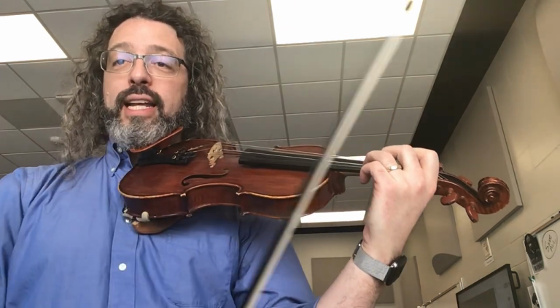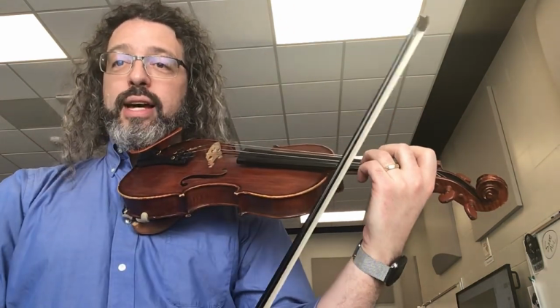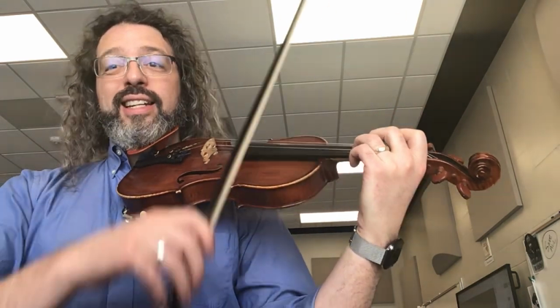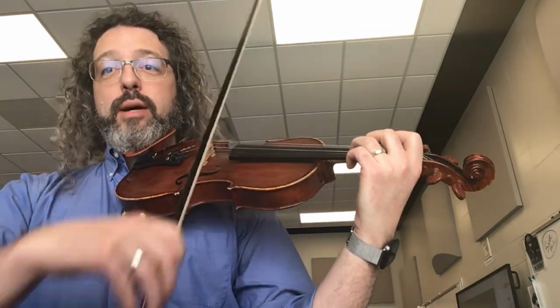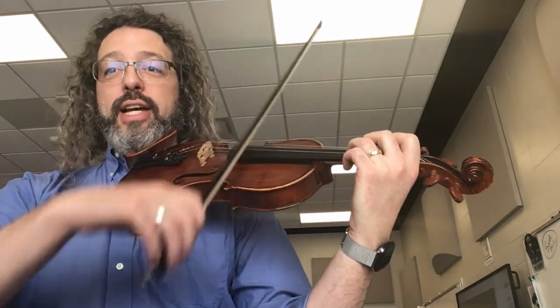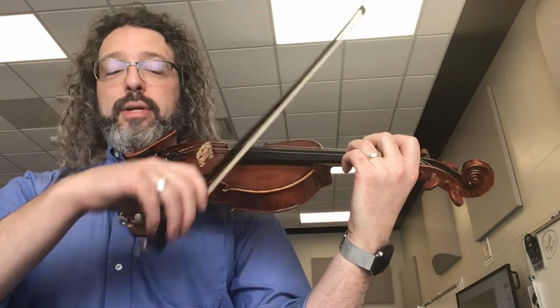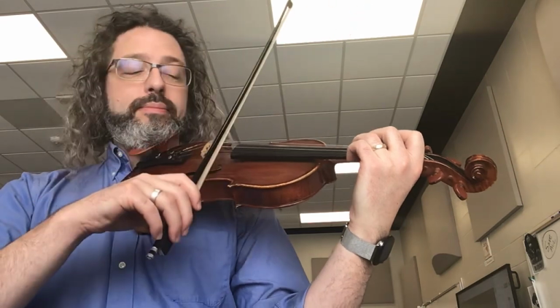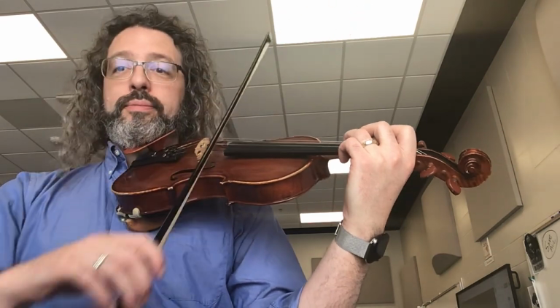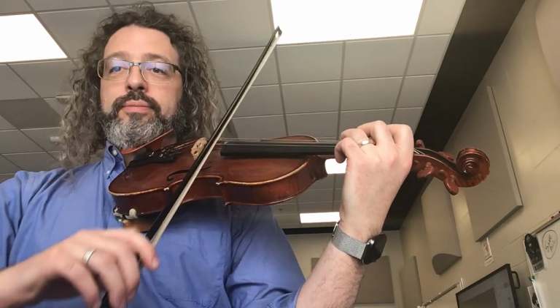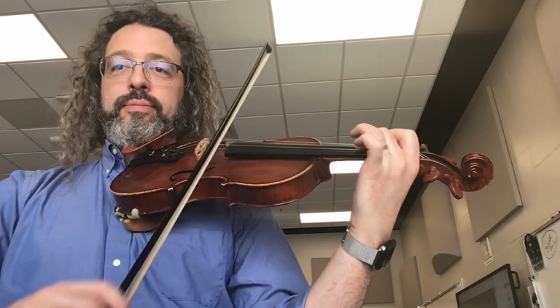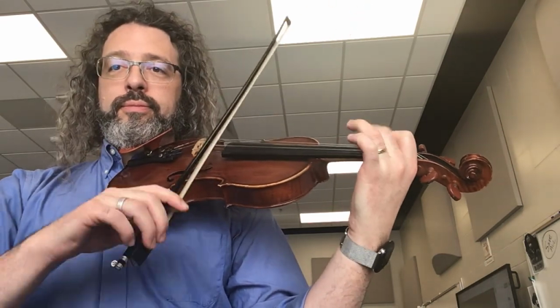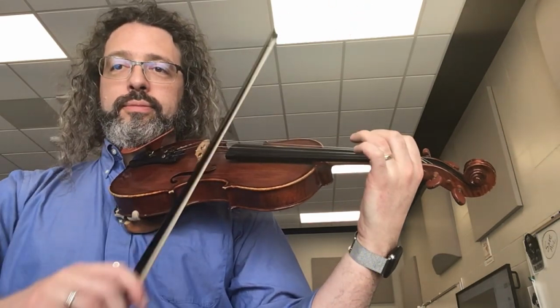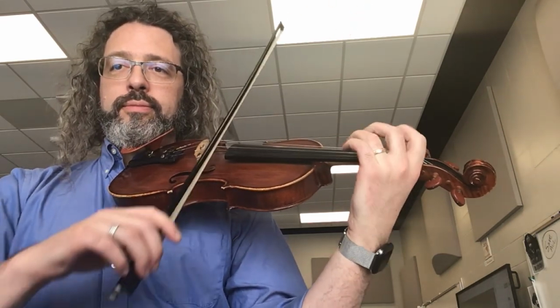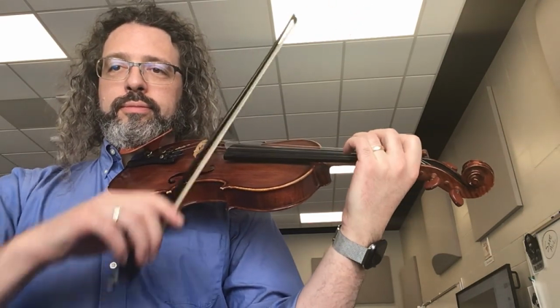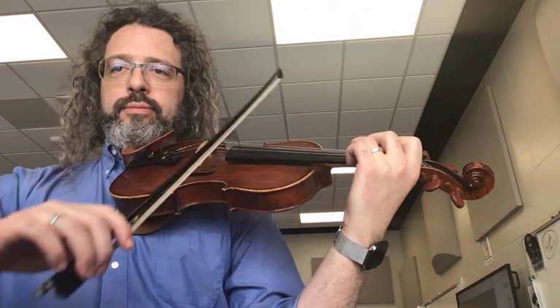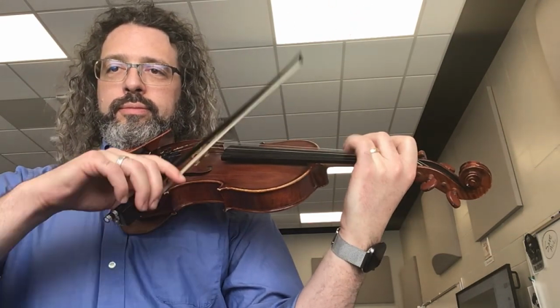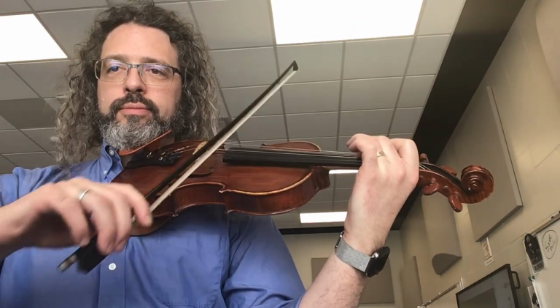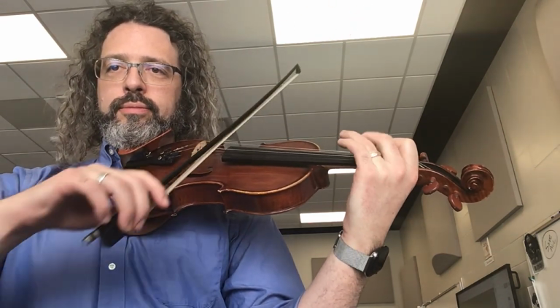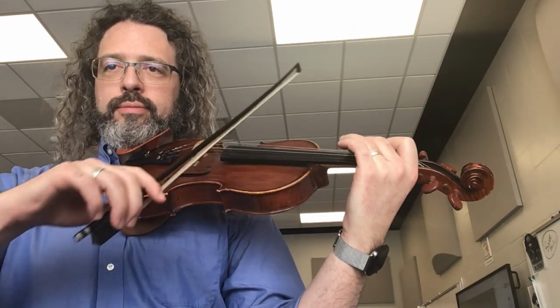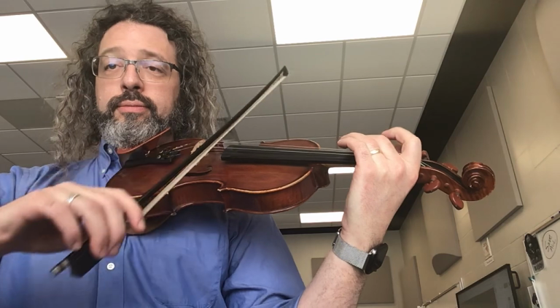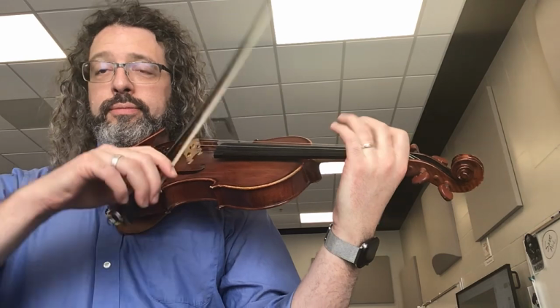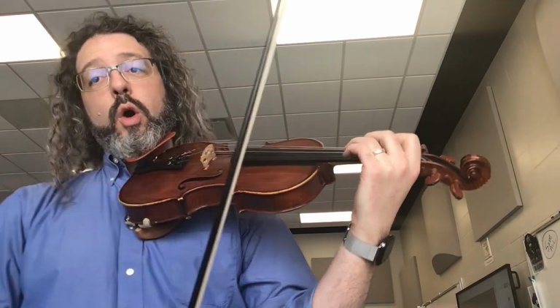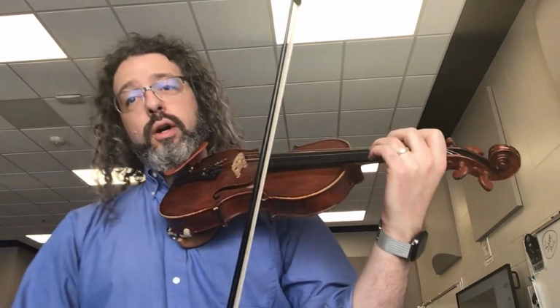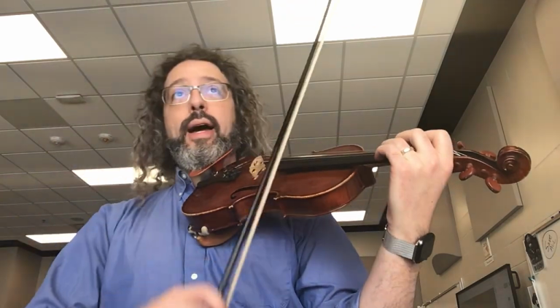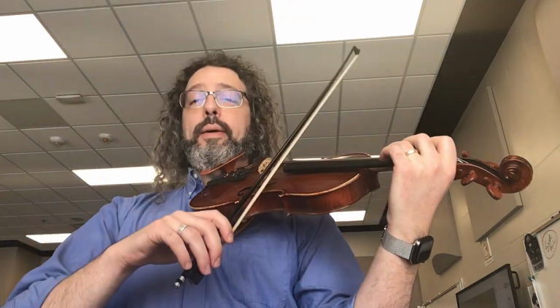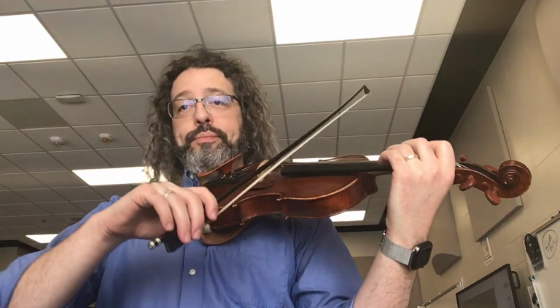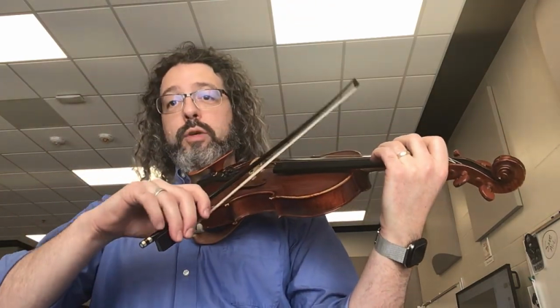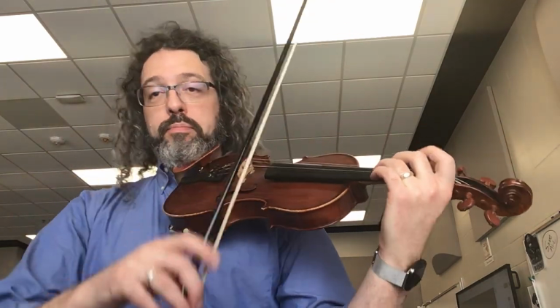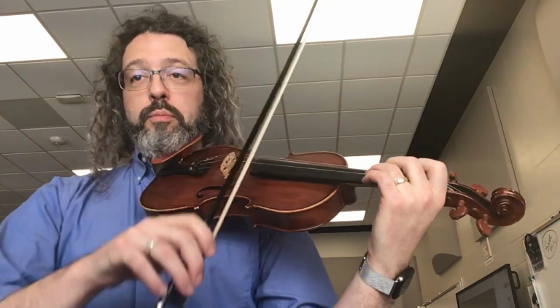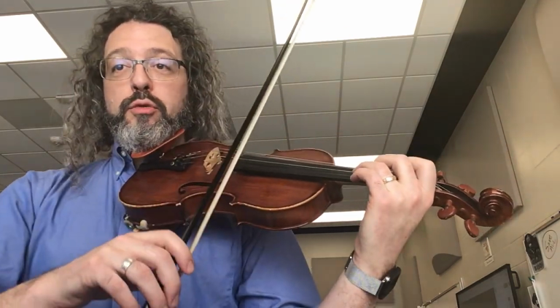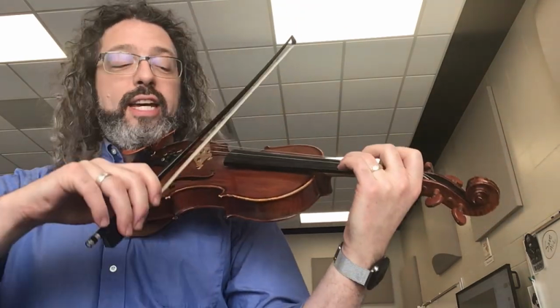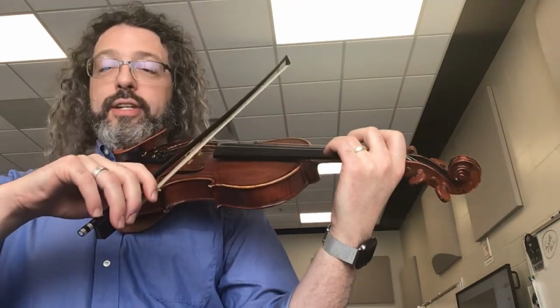Now try down, up, up, down, up, up. Or move where the 8th note is.